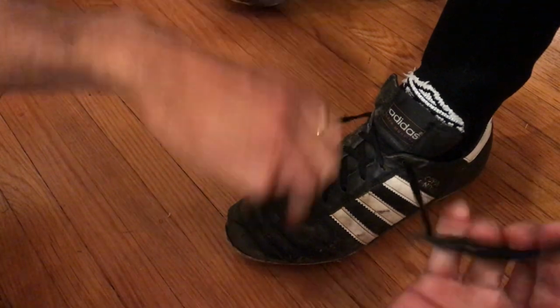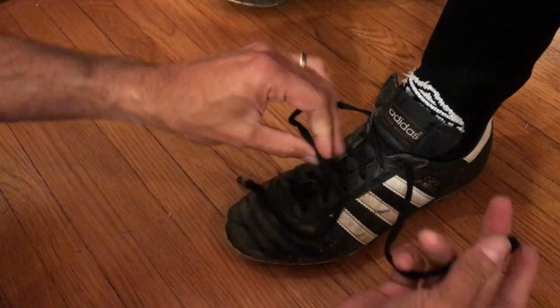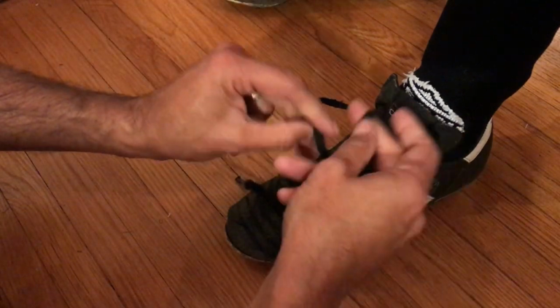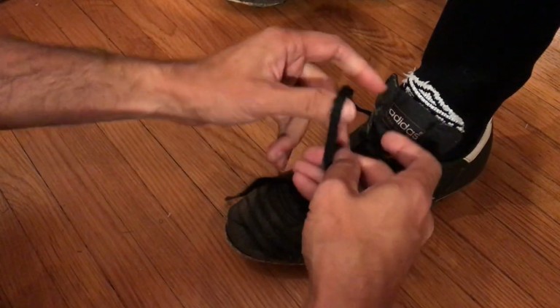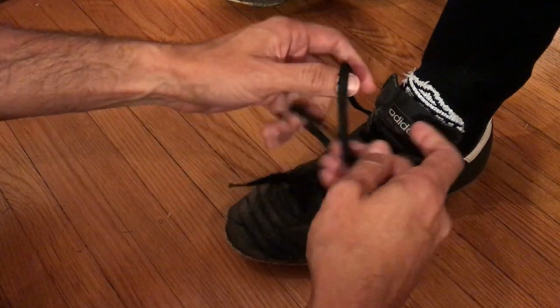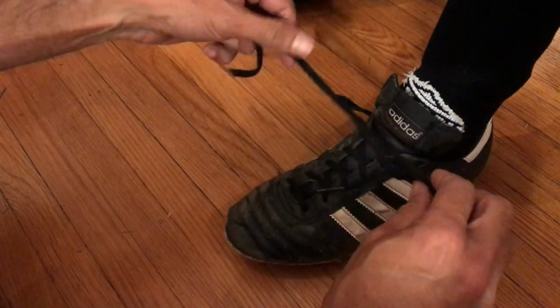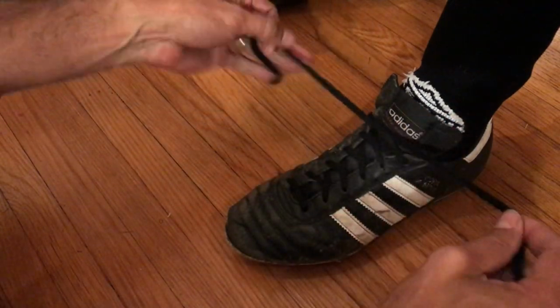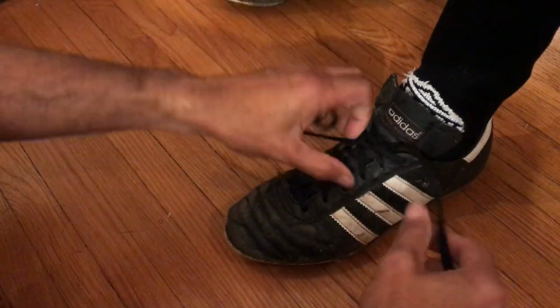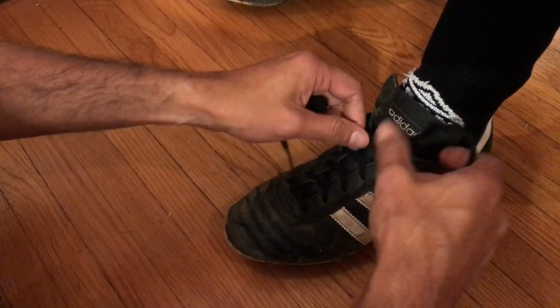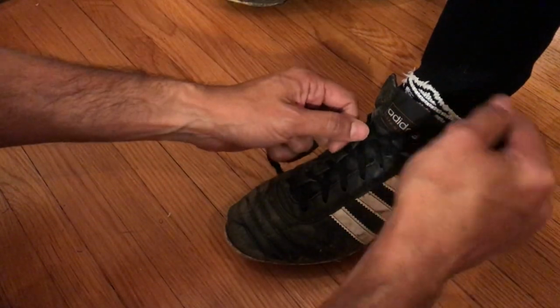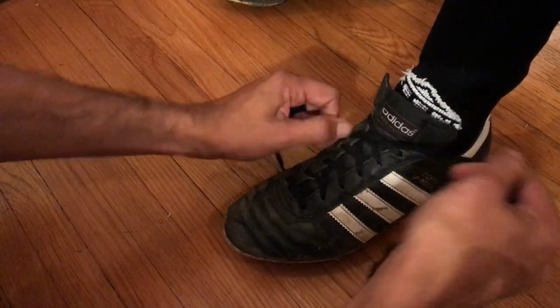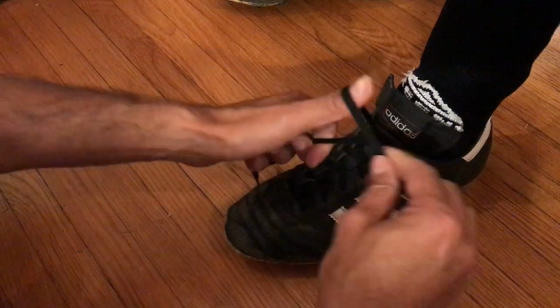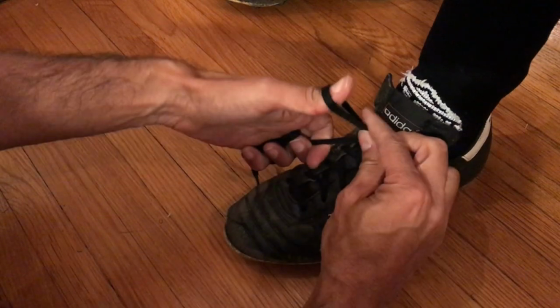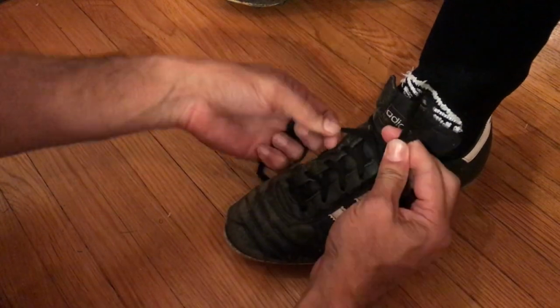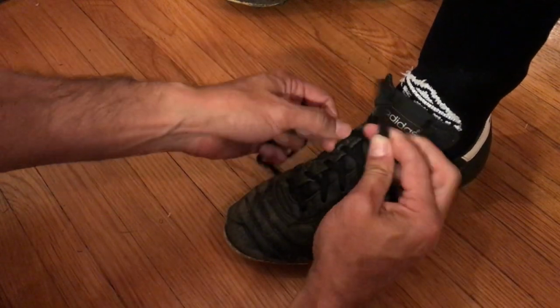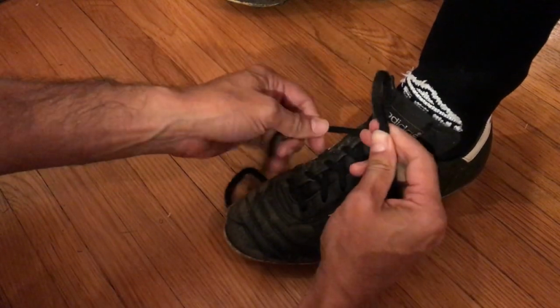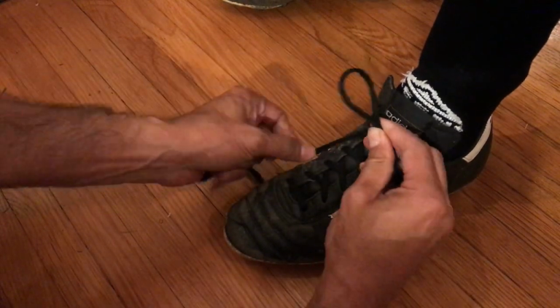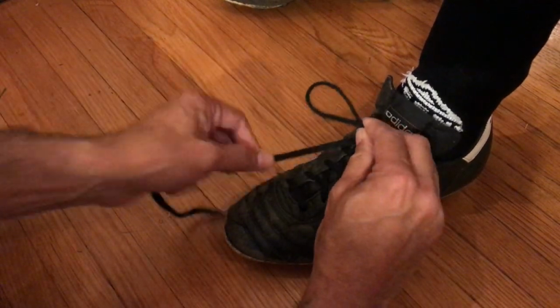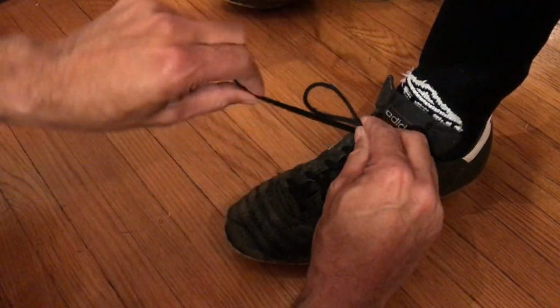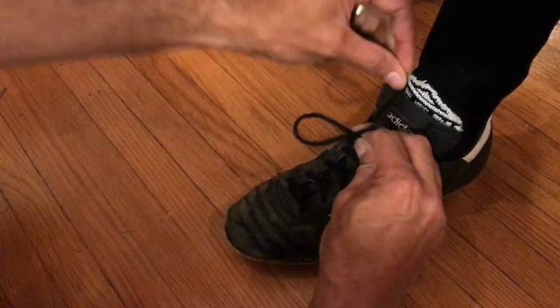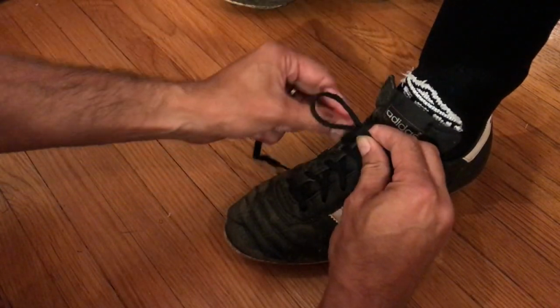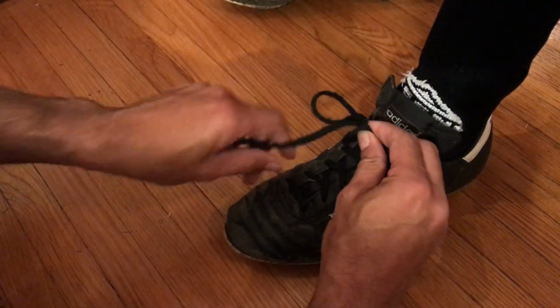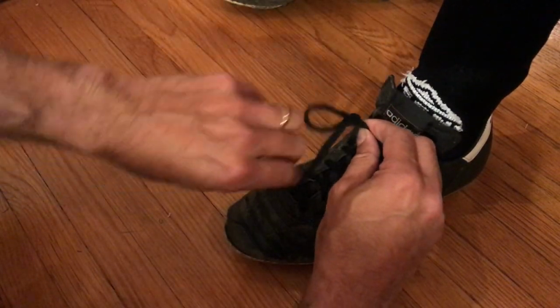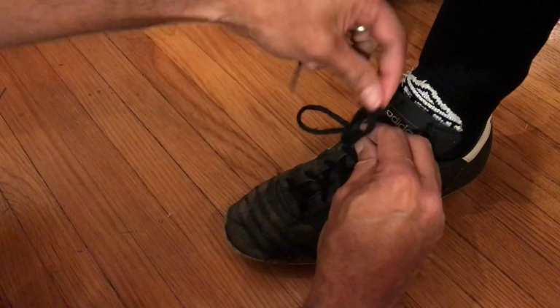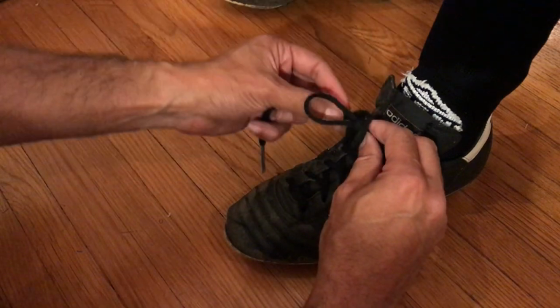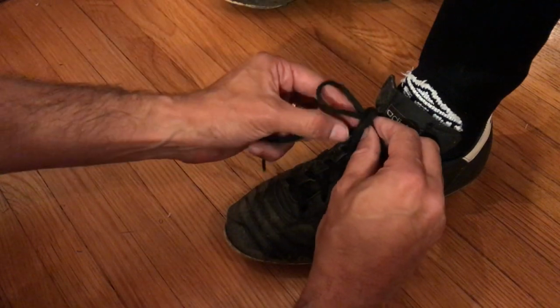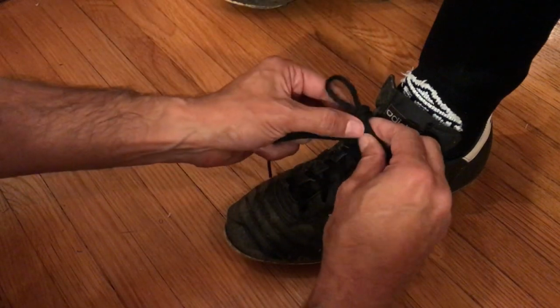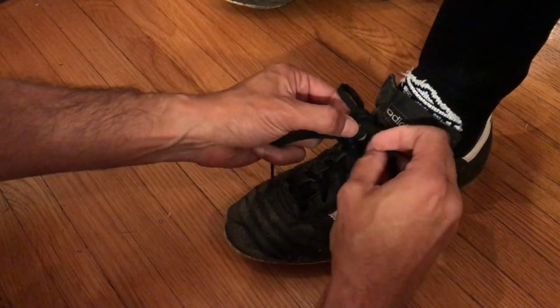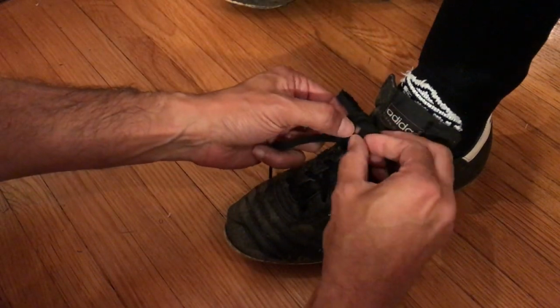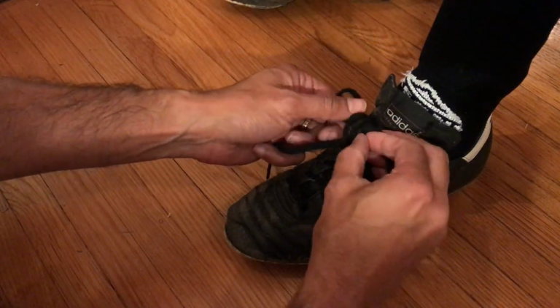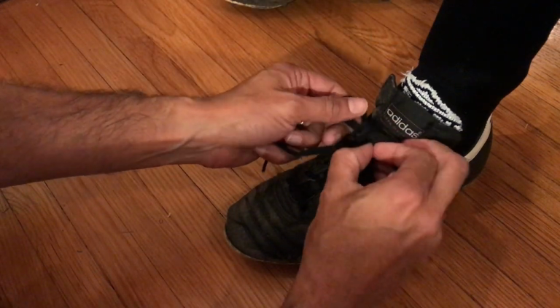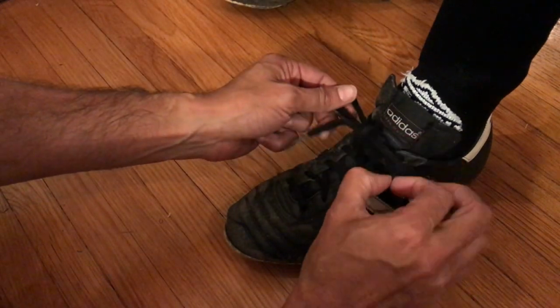Now, start with a standard shoelace knot crossover. One of the strings is going to come out on top — that's going to be the tree. The rabbit's going to come up out of the ground, go around once, go around twice, and then the rabbit's going to go through two holes.